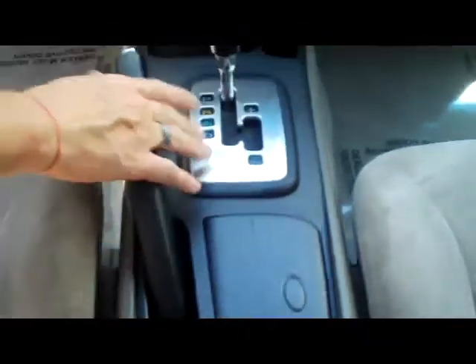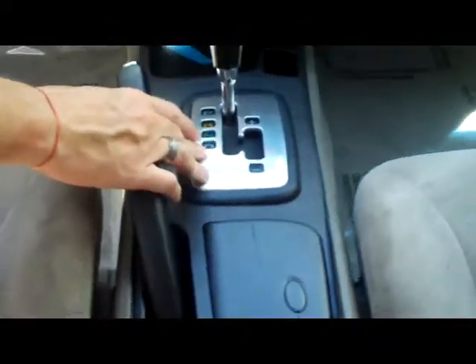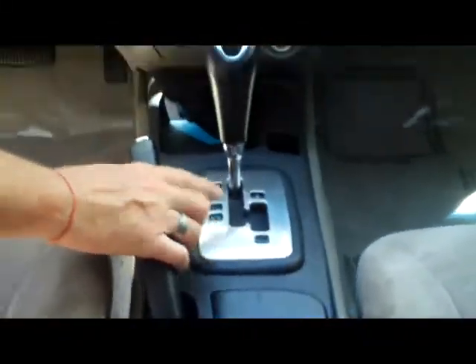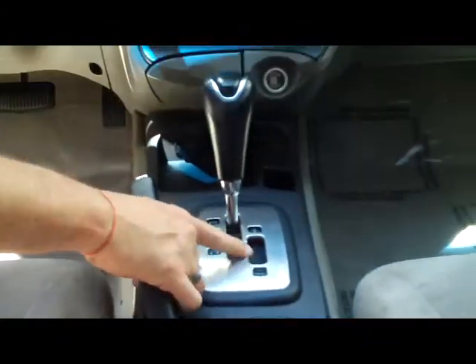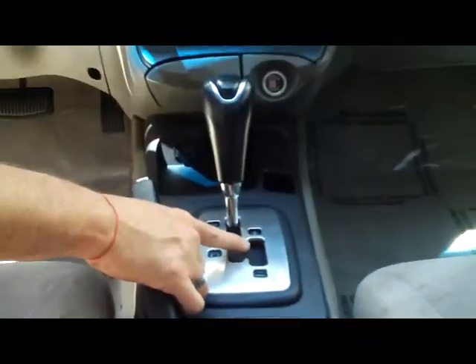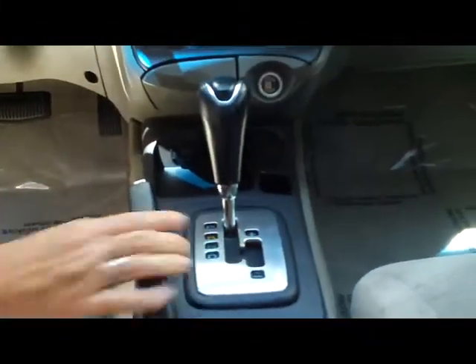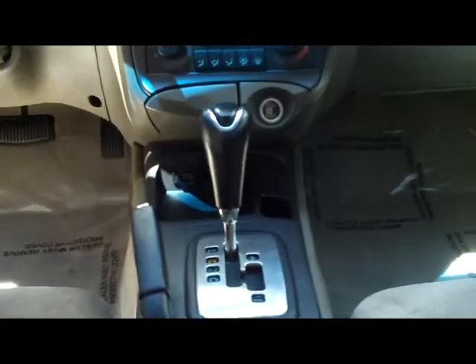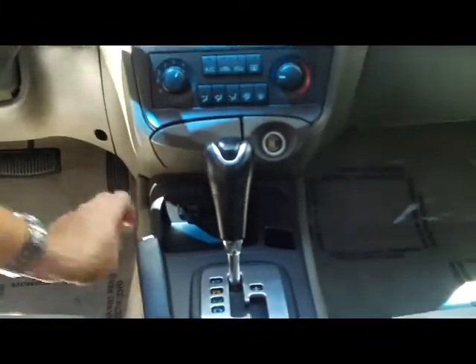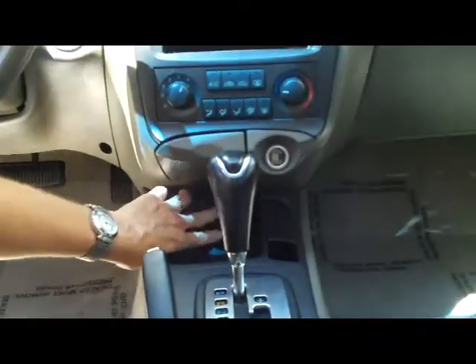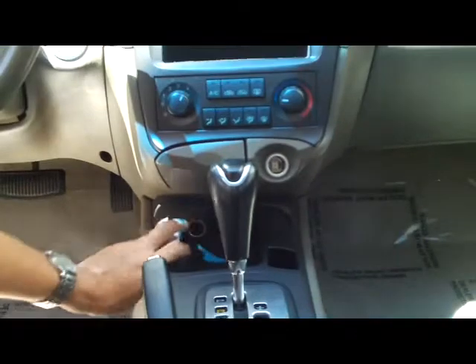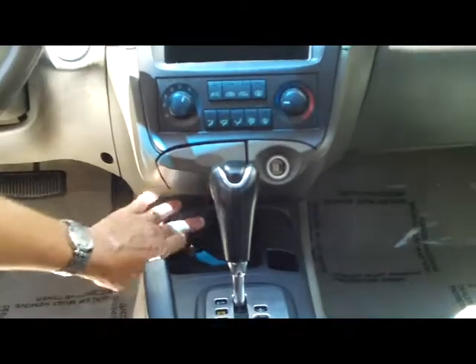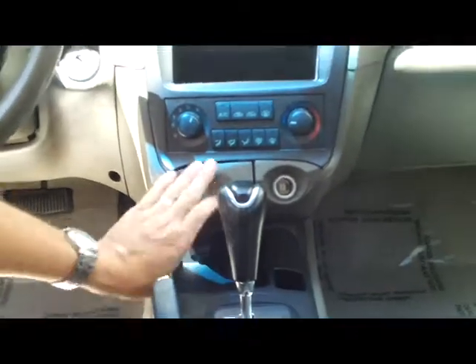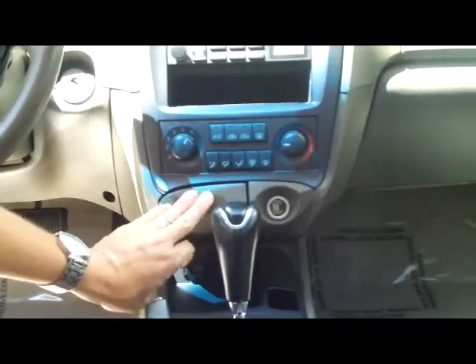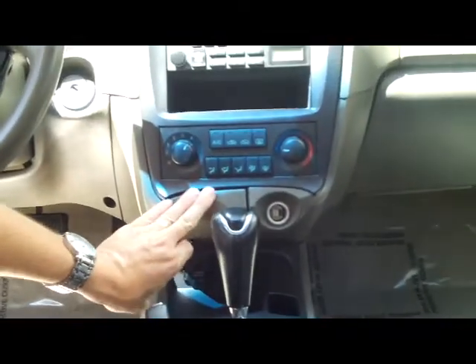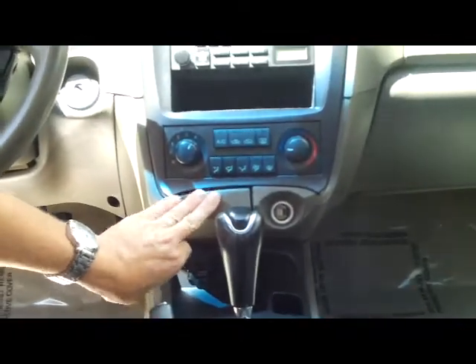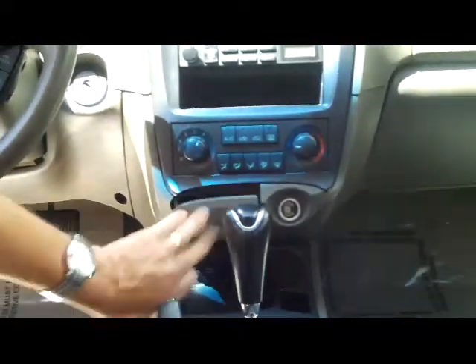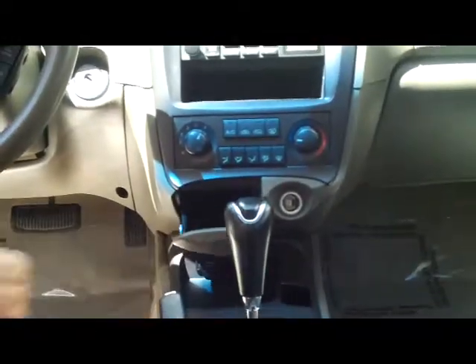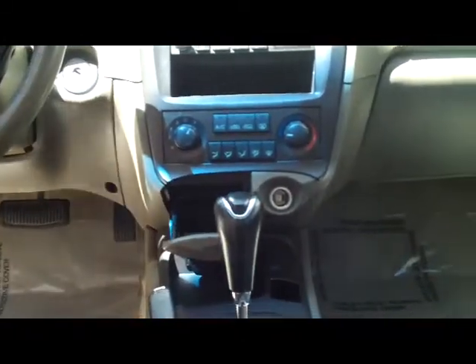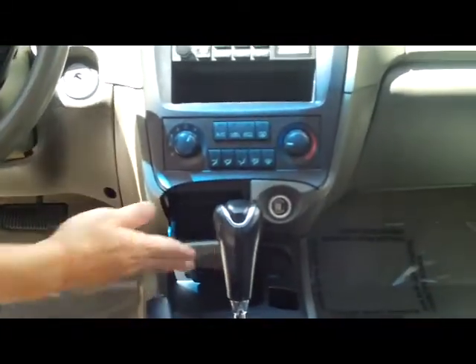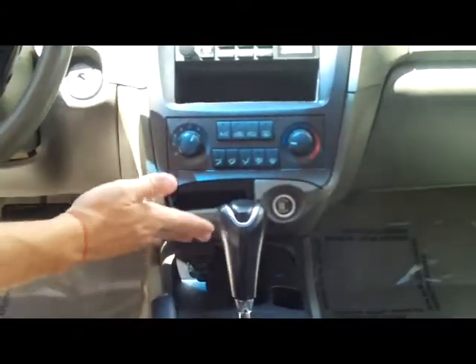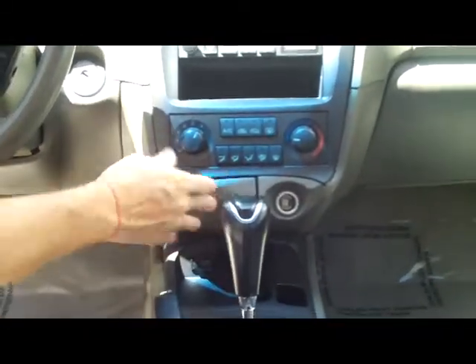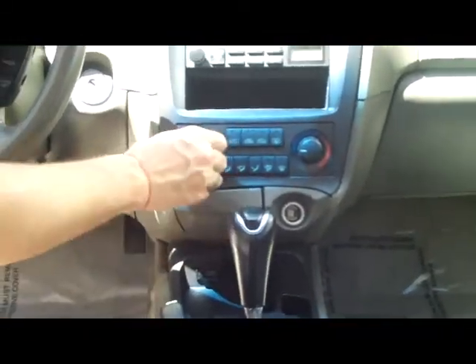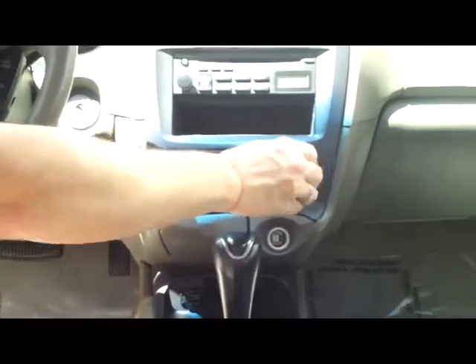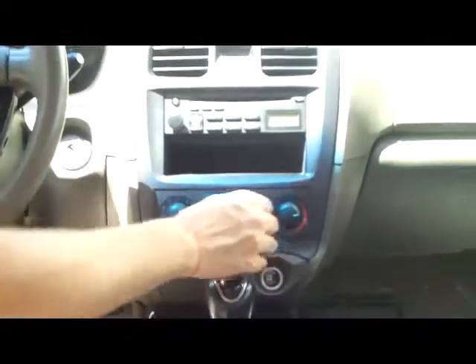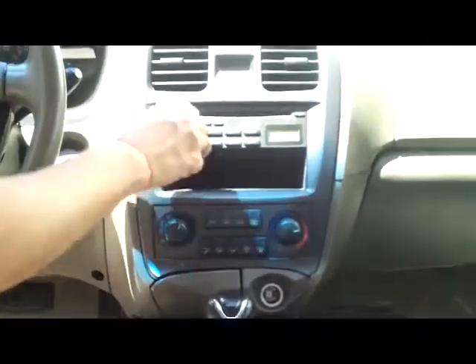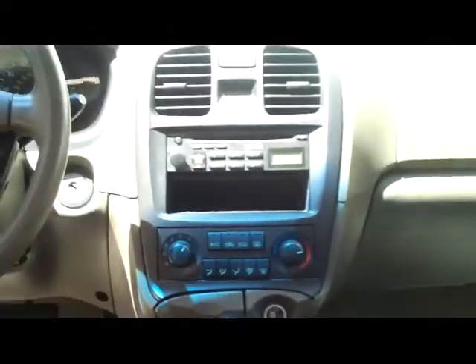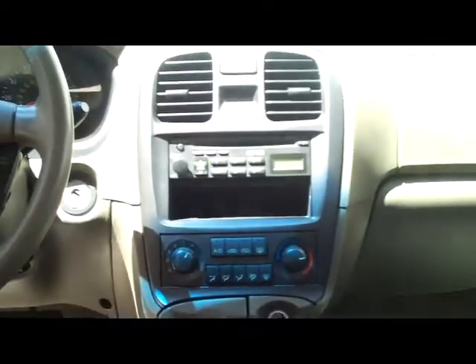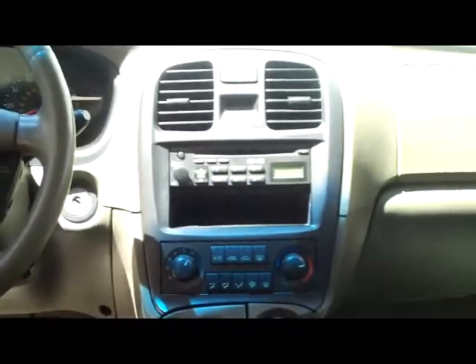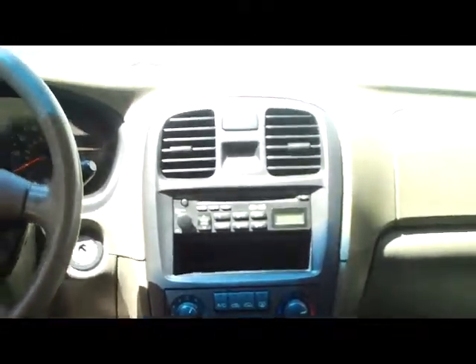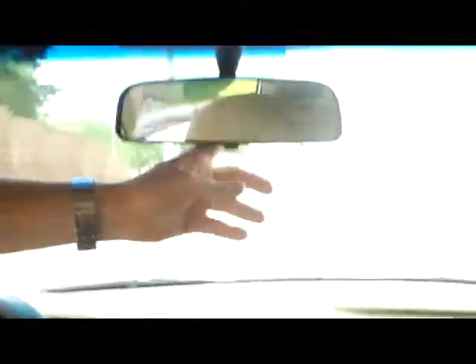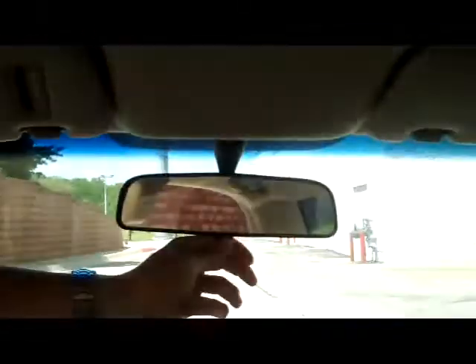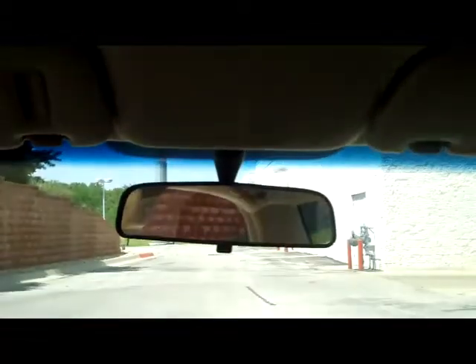Four-speed automatic transmission with a sport shift. You have your power outlet, also an ashtray for your smoker, heating and air conditioning controls, AM/FM CD player, and your day/night mirror.